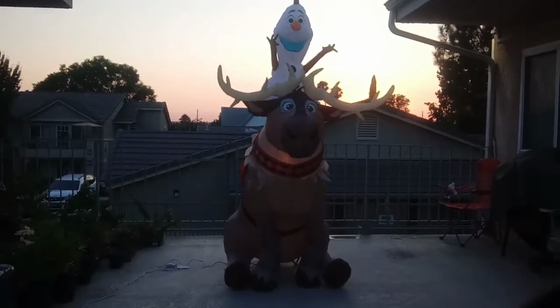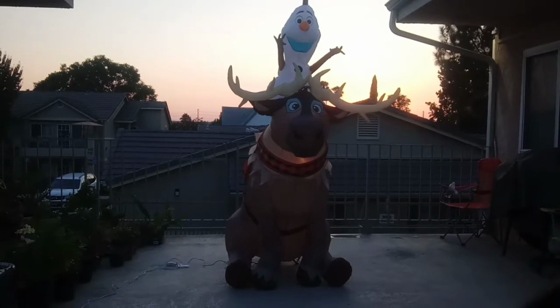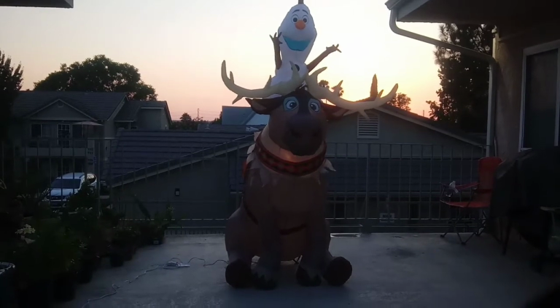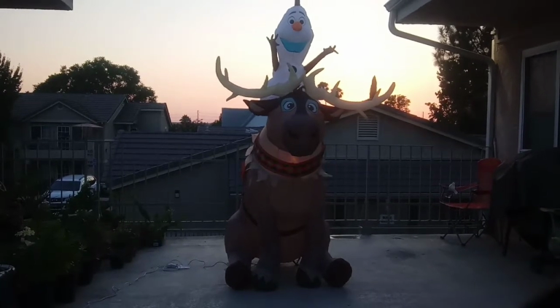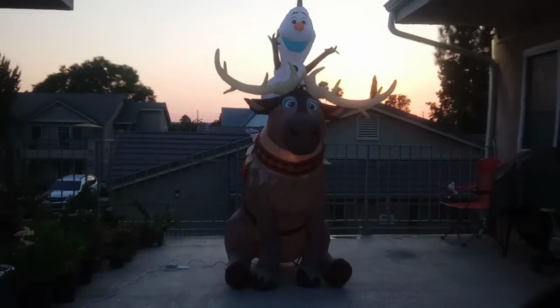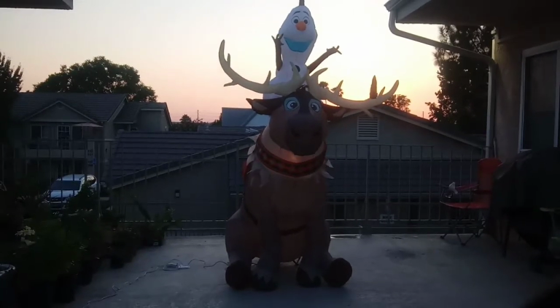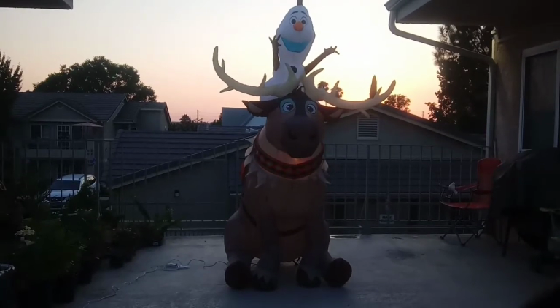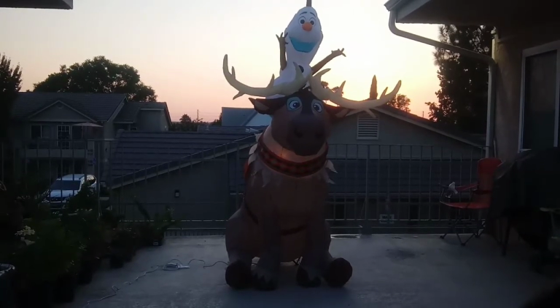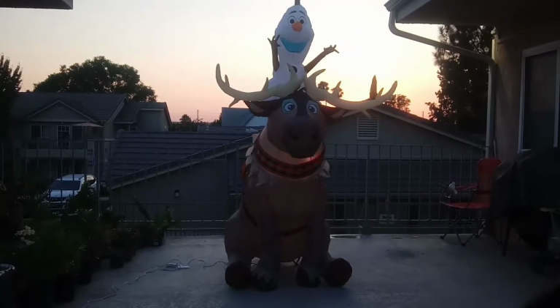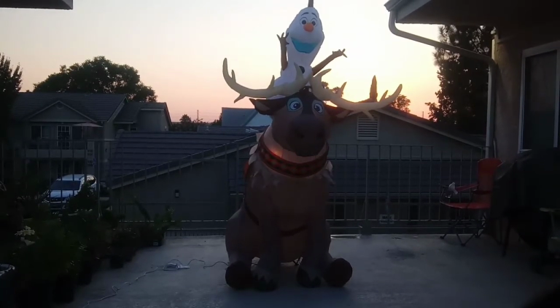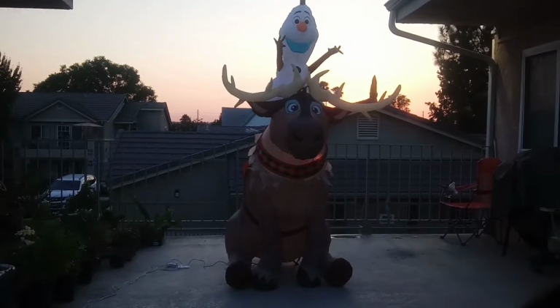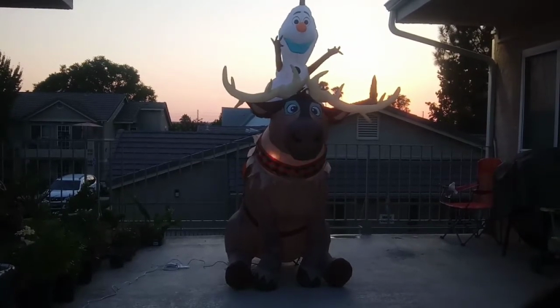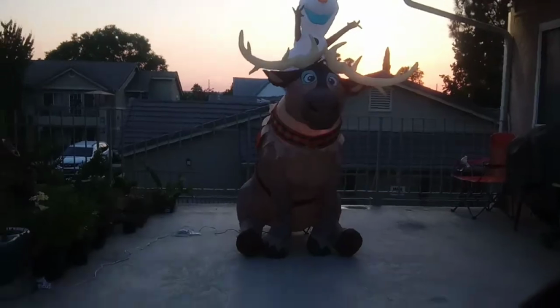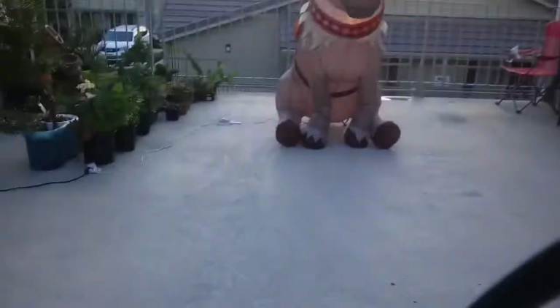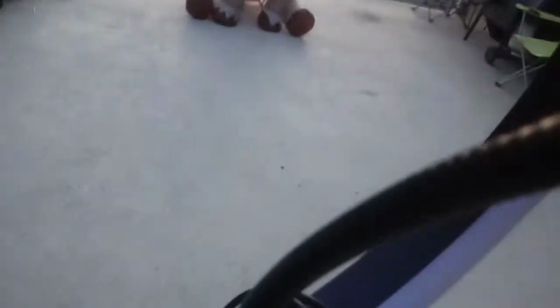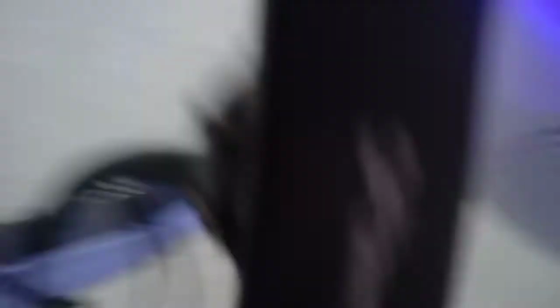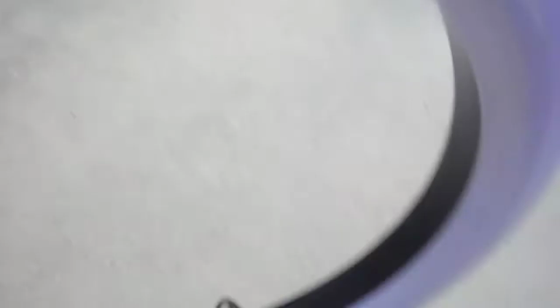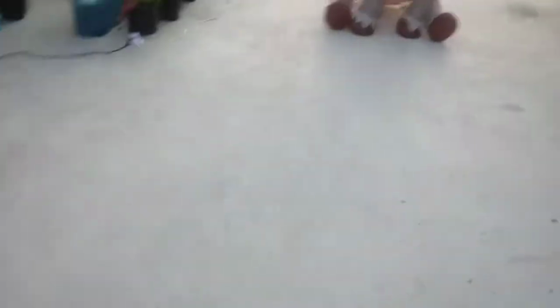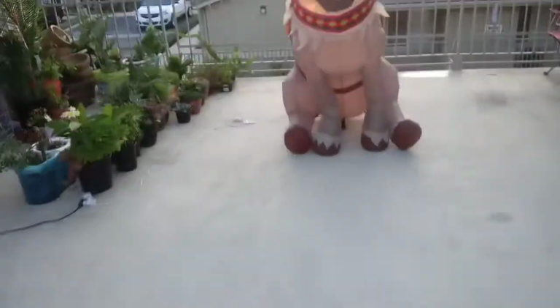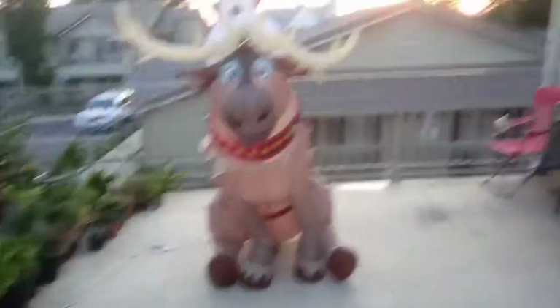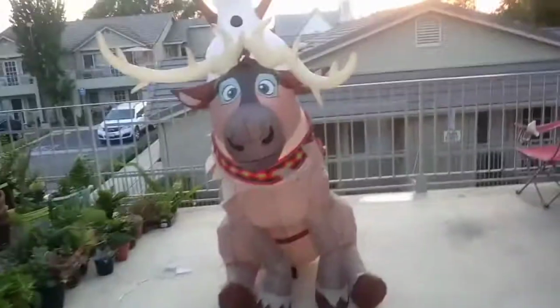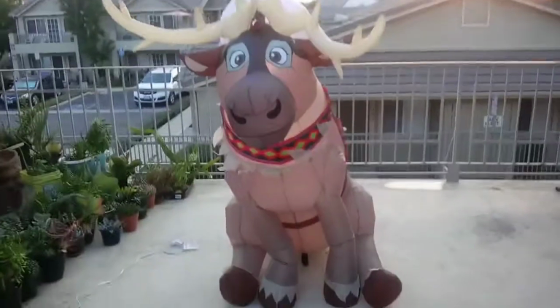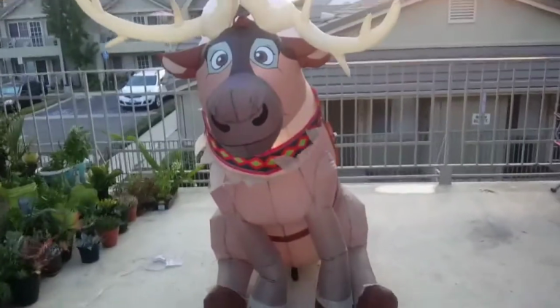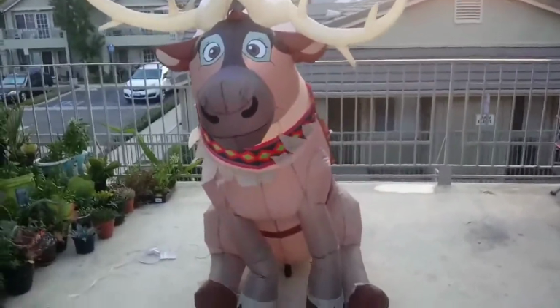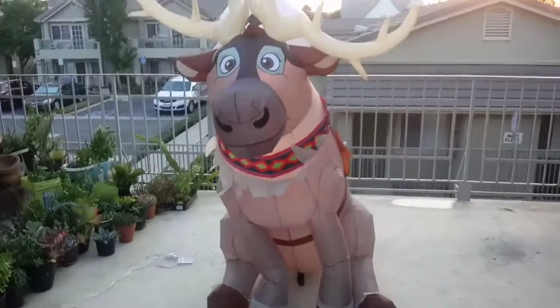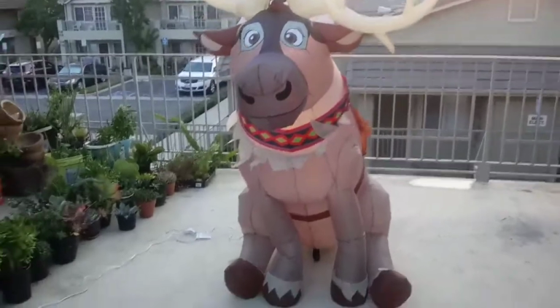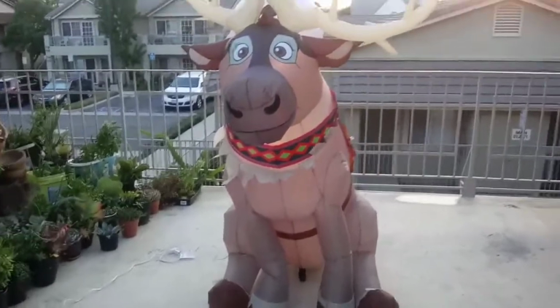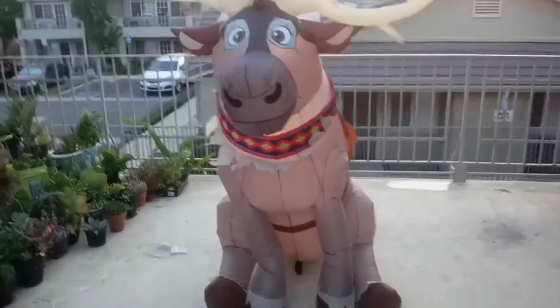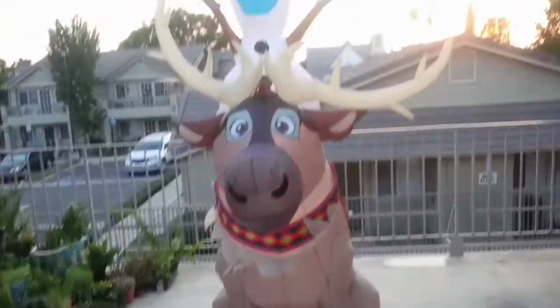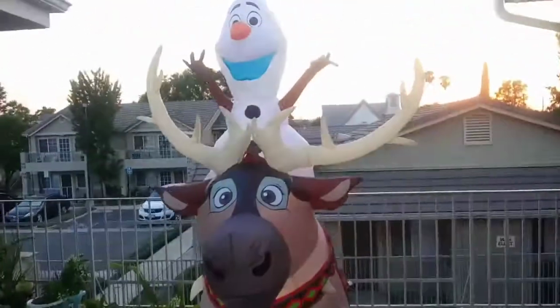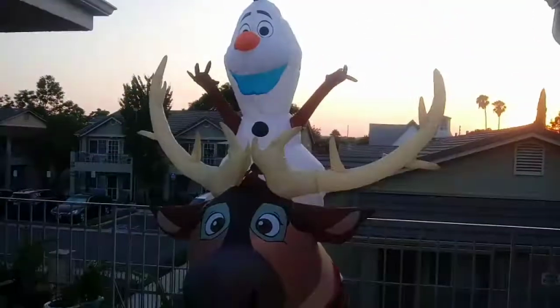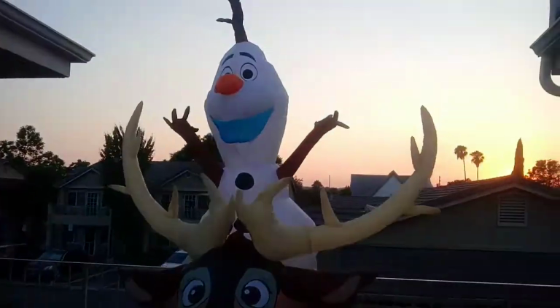It was so big! Oh my goodness. It's so big, so we've got to talk about this. Here it is — Olaf and Finn inflatable. And look at this, oh my goodness.